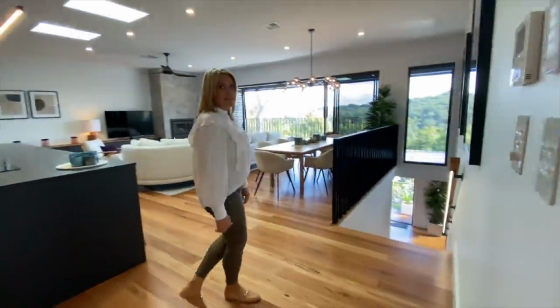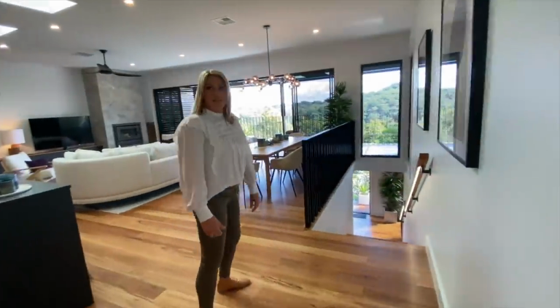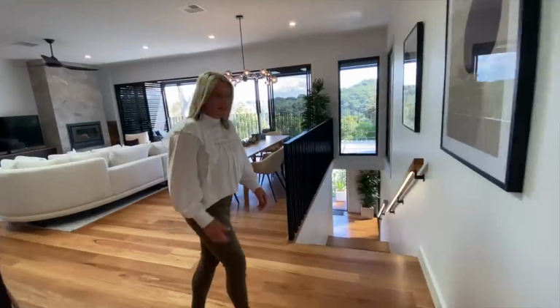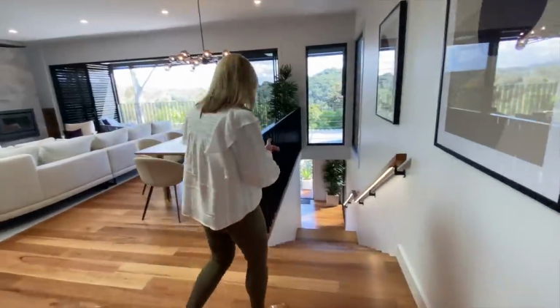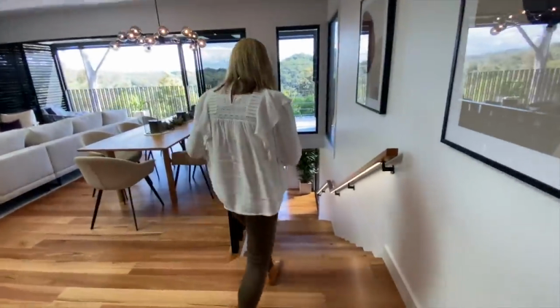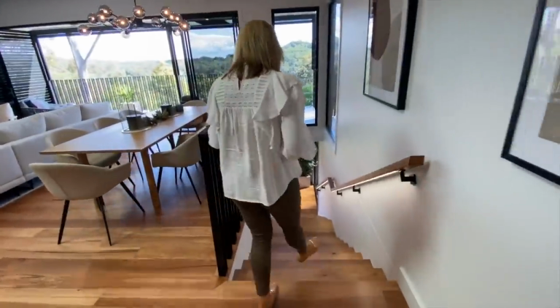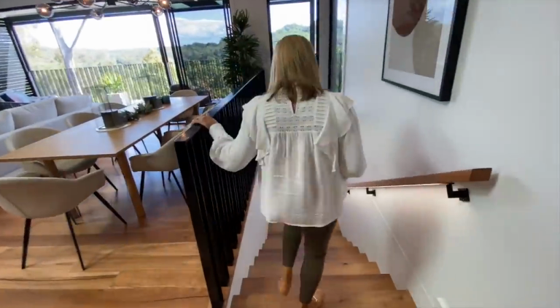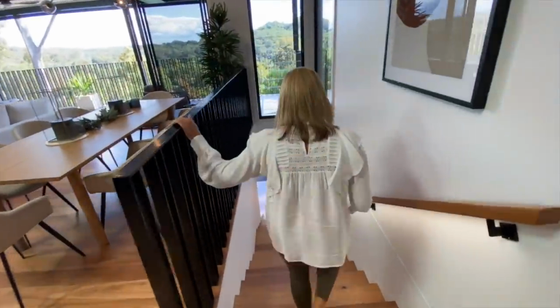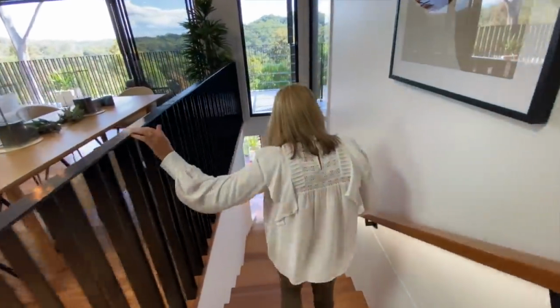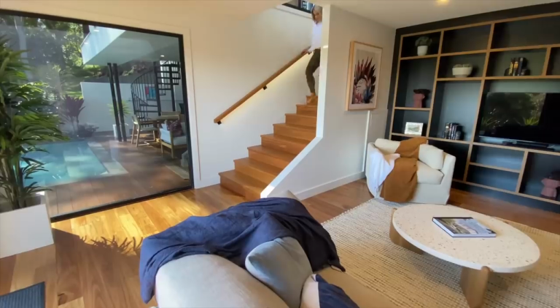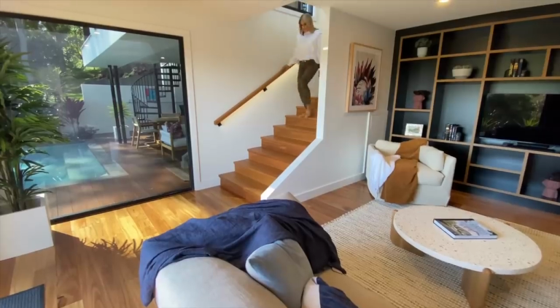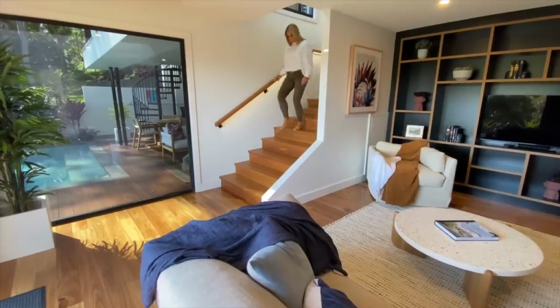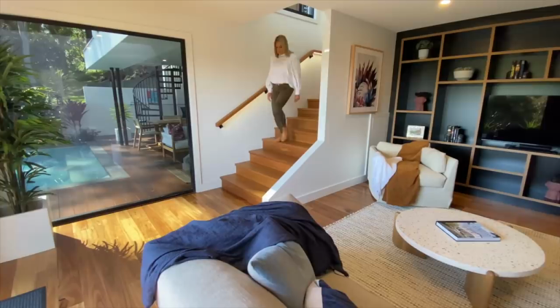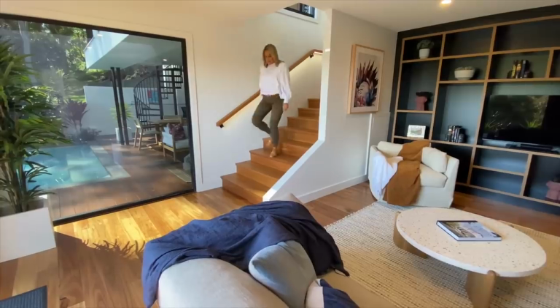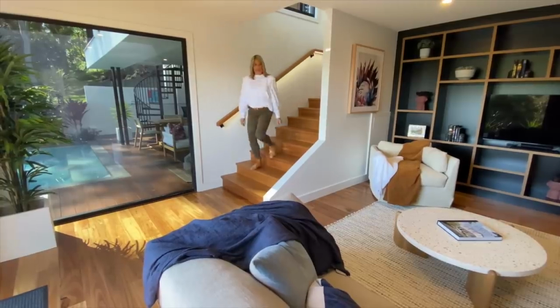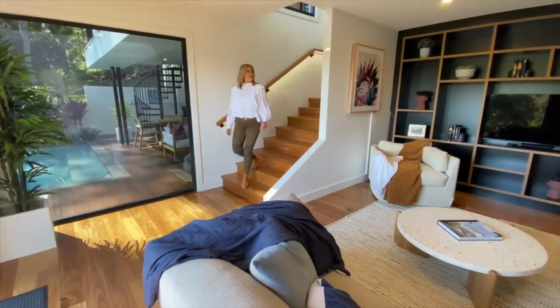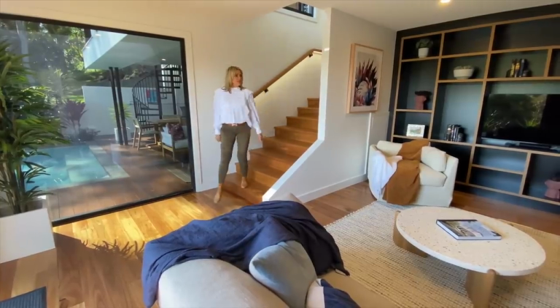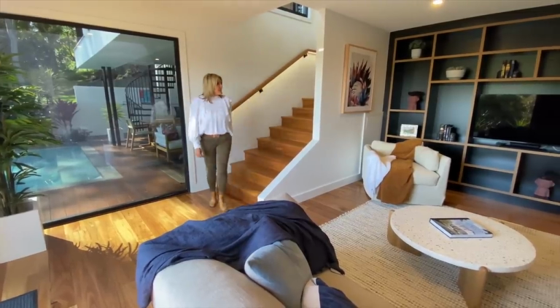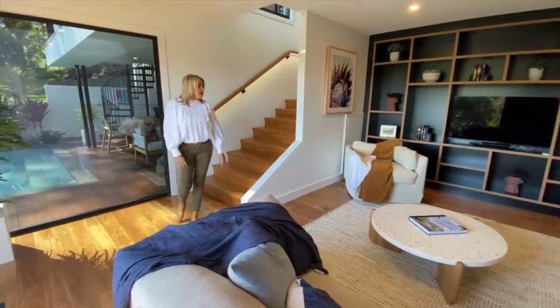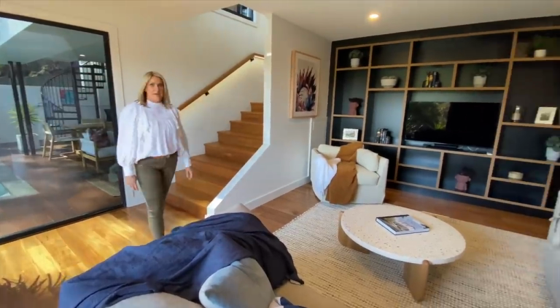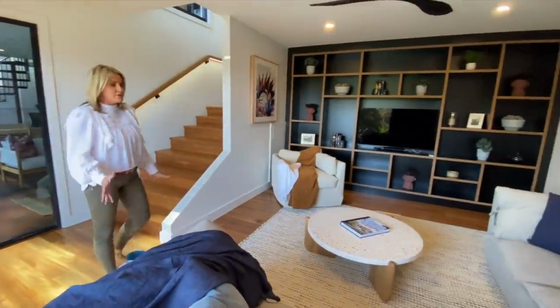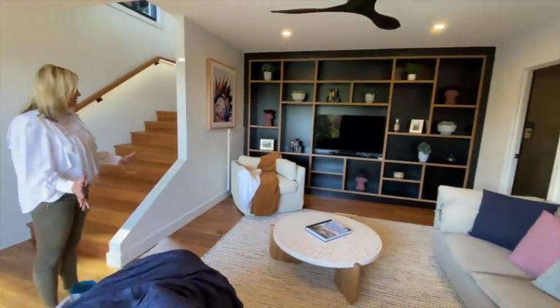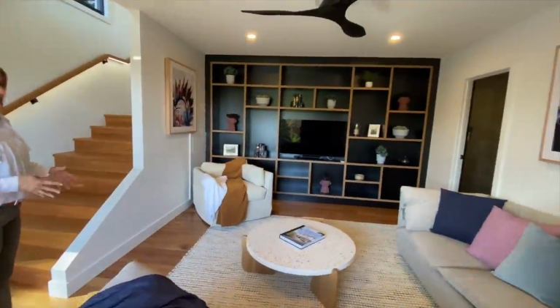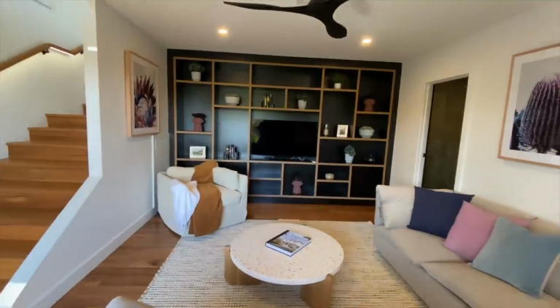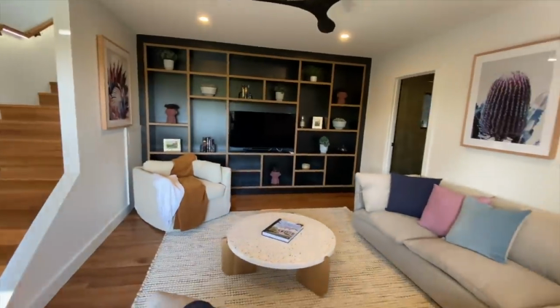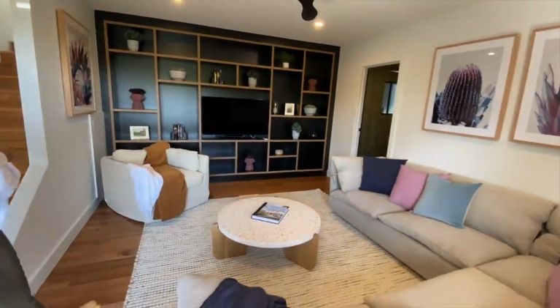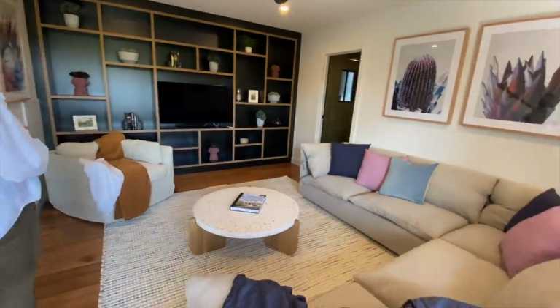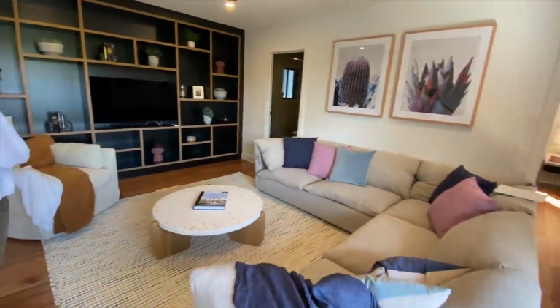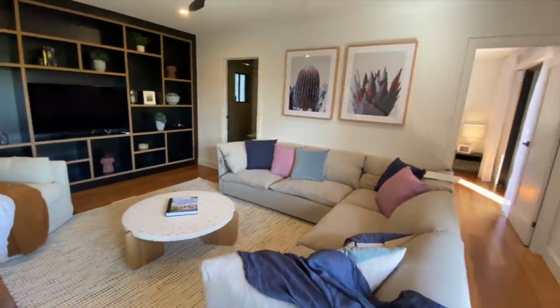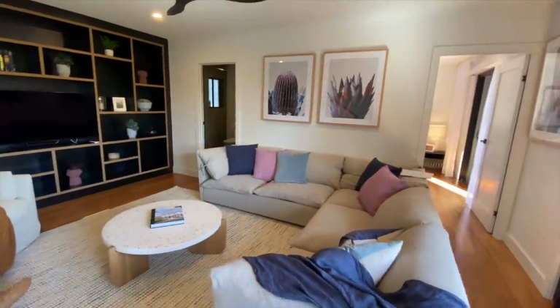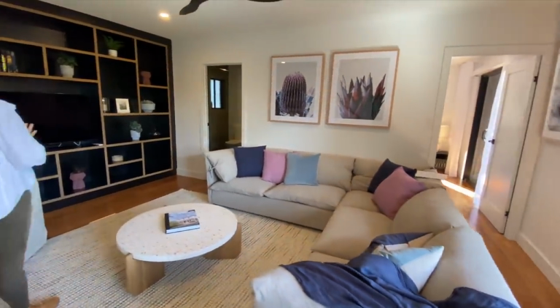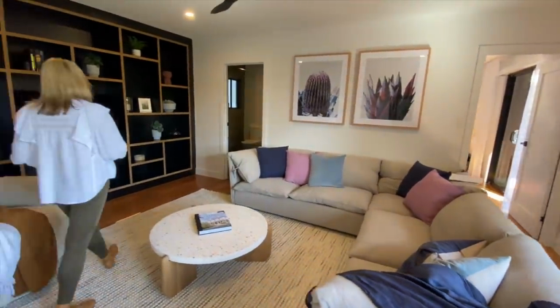Now let's take you to the entertainment zone. Now entertainment station — we have our media room here, a nice big media room, with all of your cabinets already built in here.